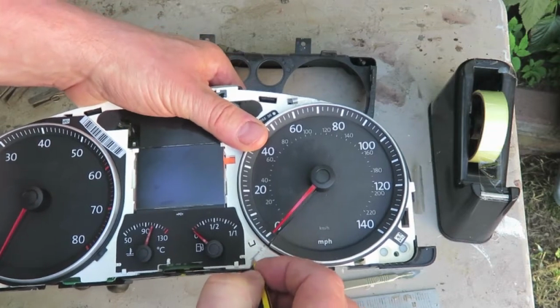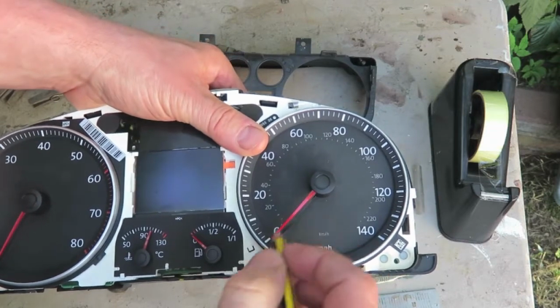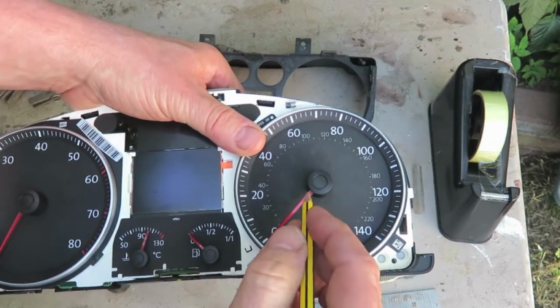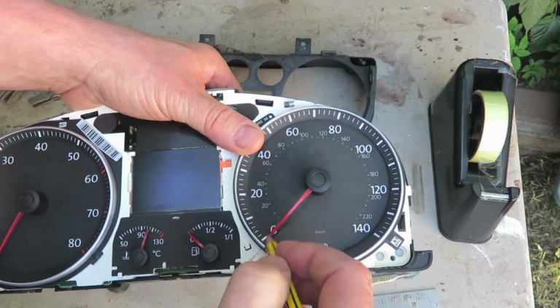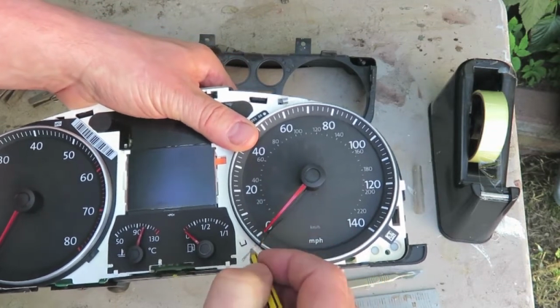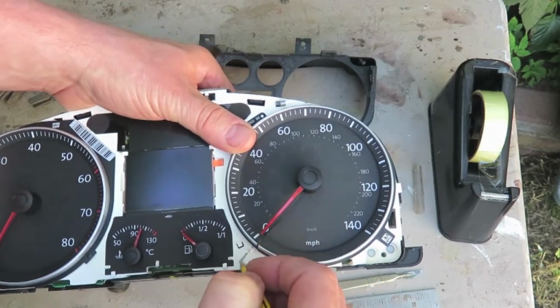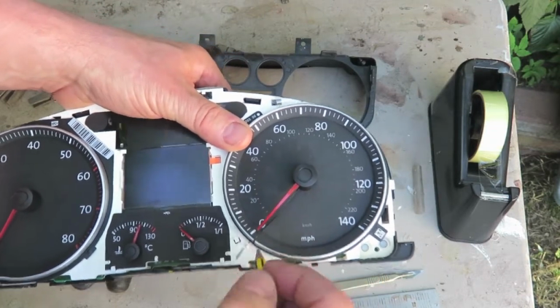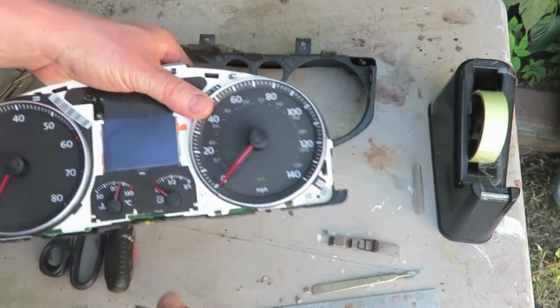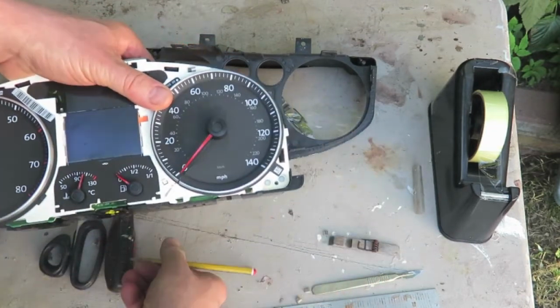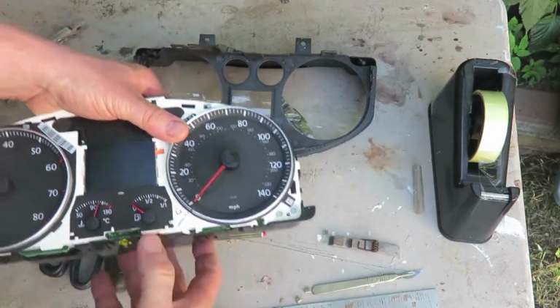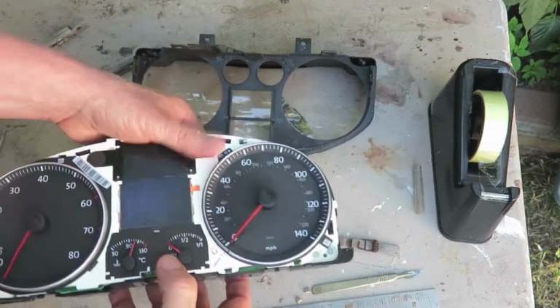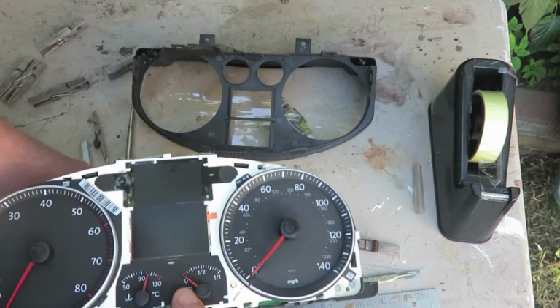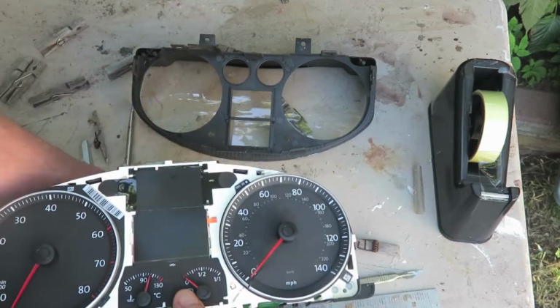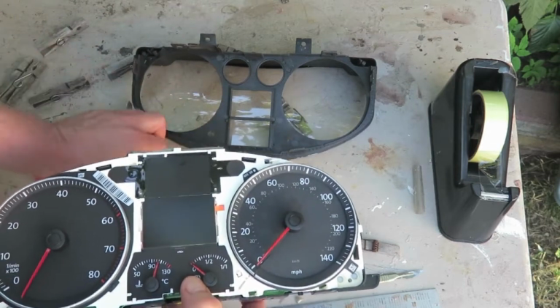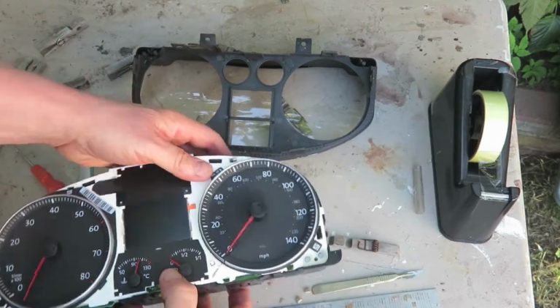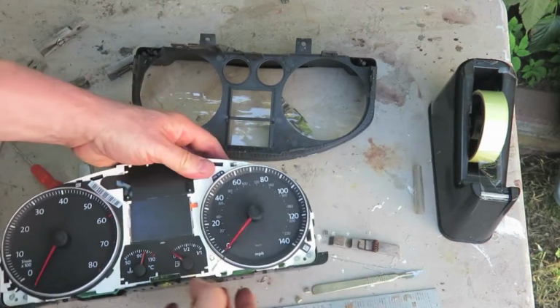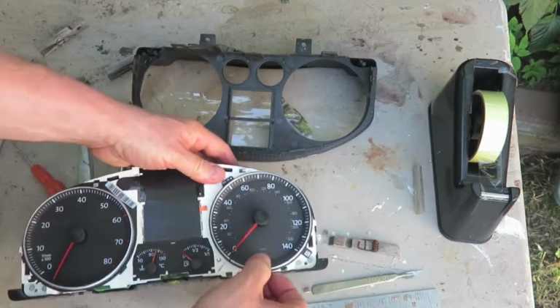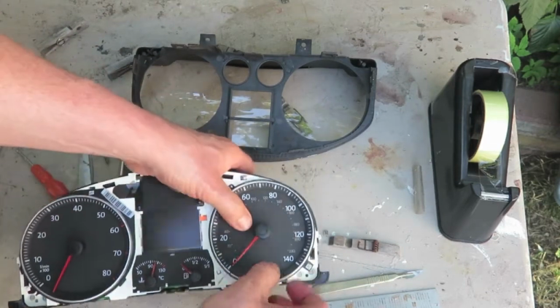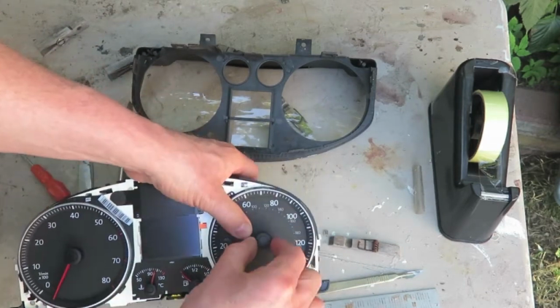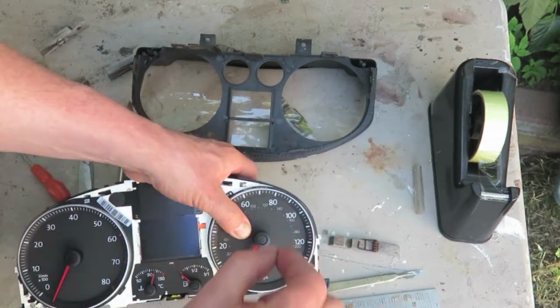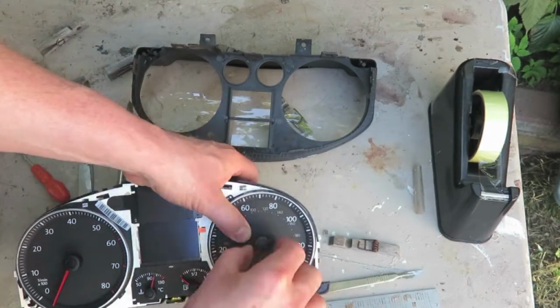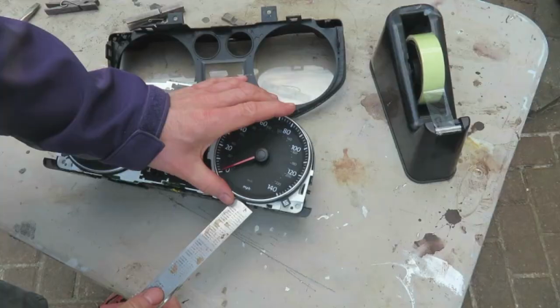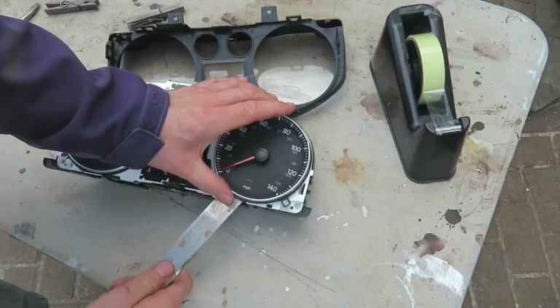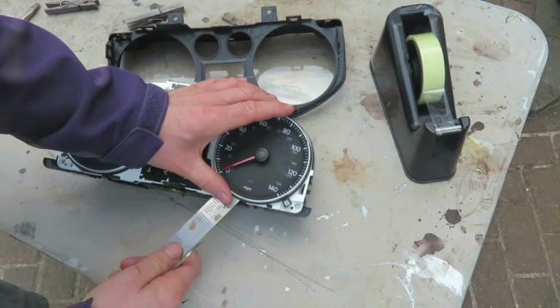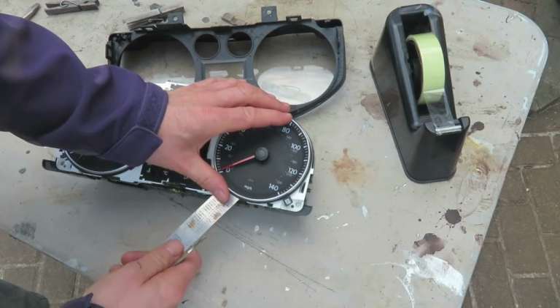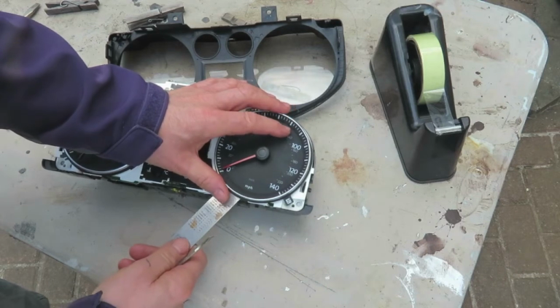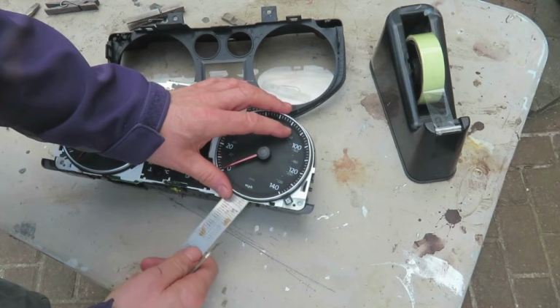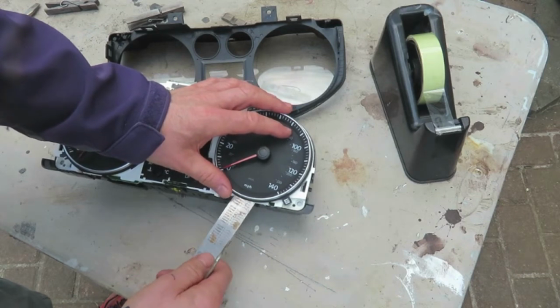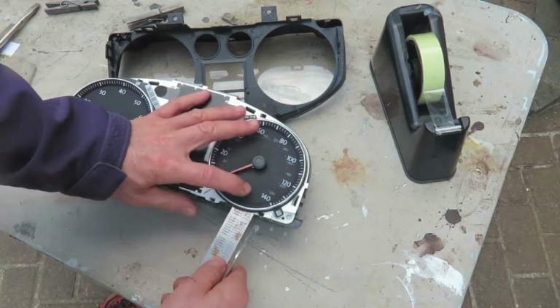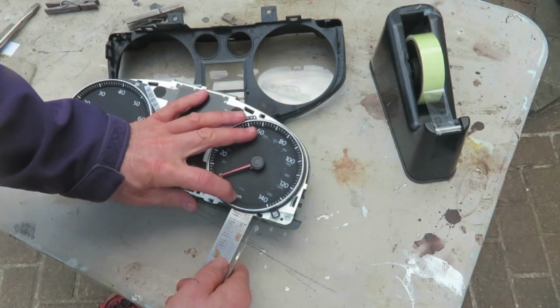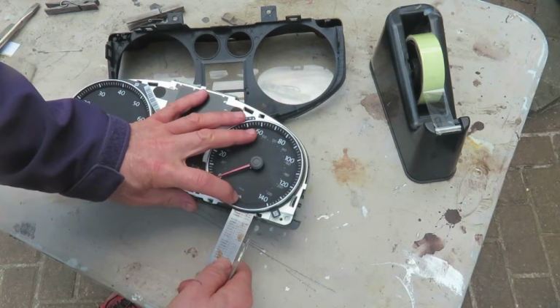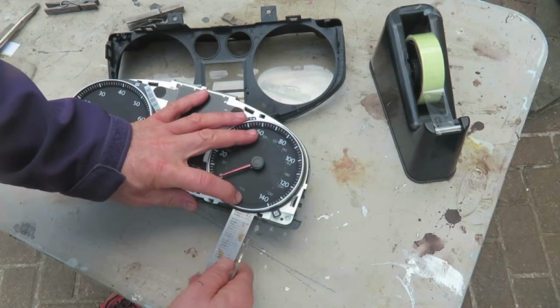Firstly, remember to mark the position of the zero so that we can realign the new printed face that goes in there. Depending on the make of car, you may have the option of popping off that little wand.